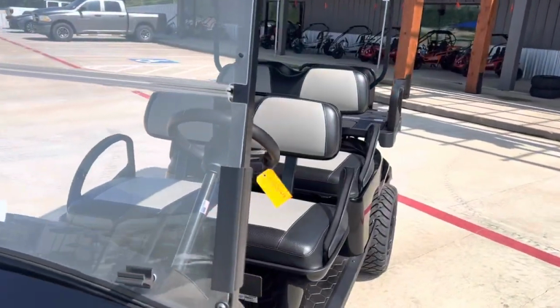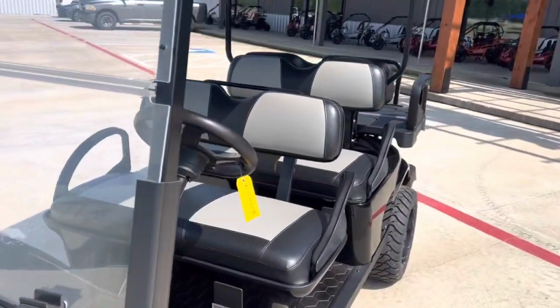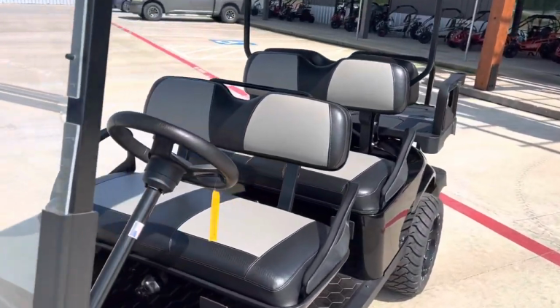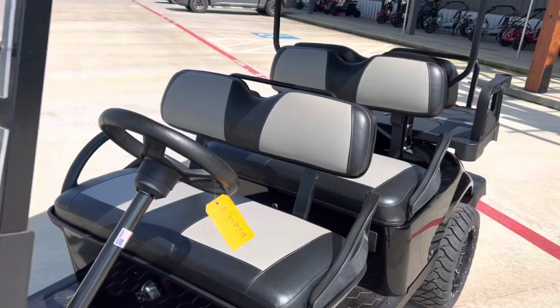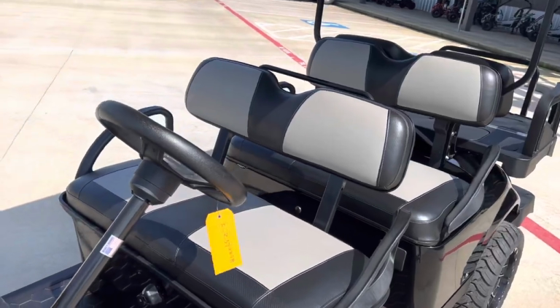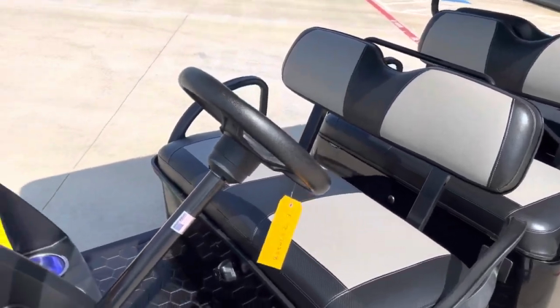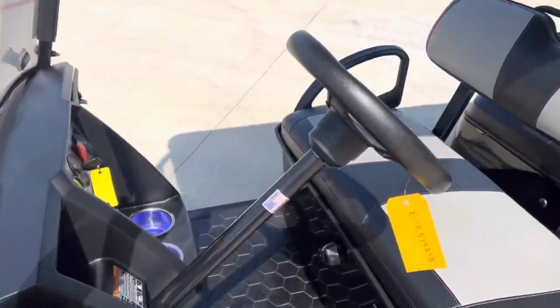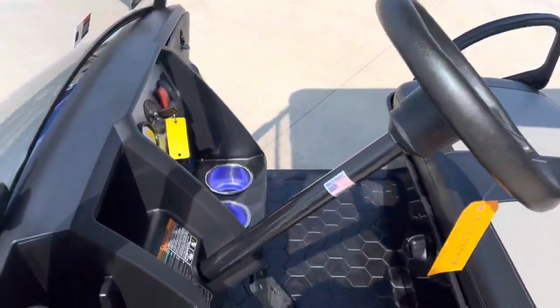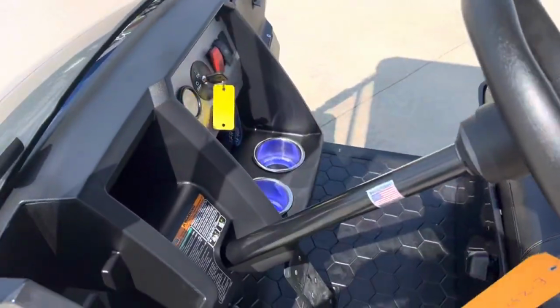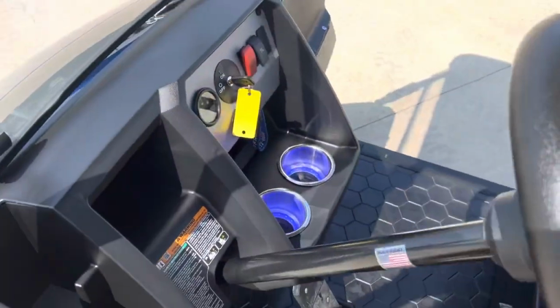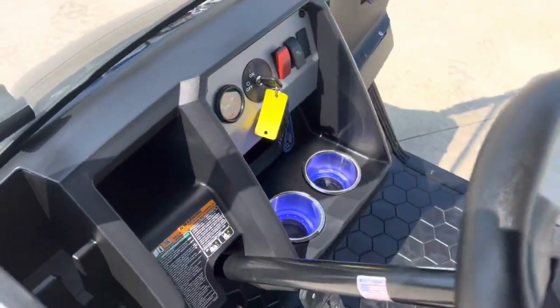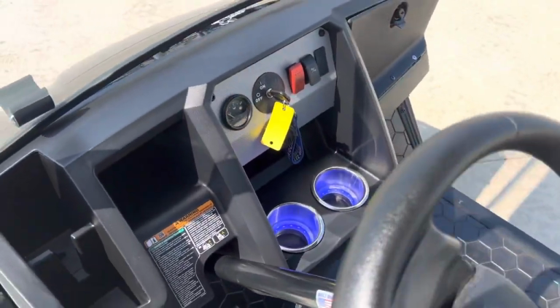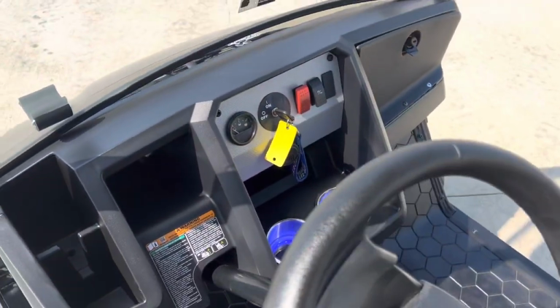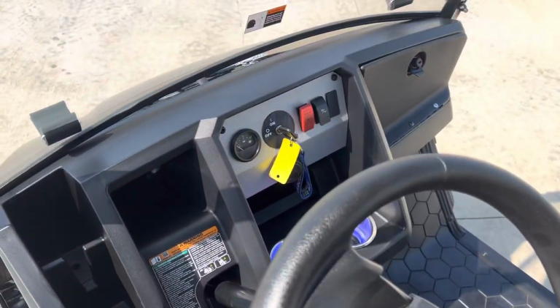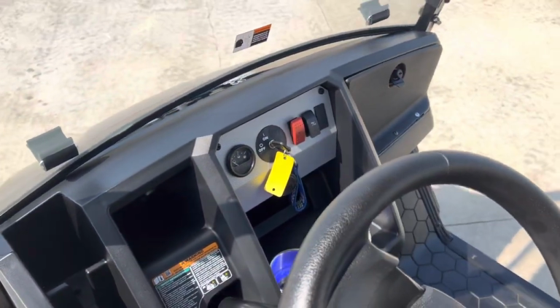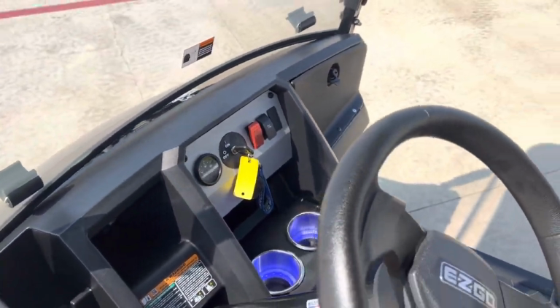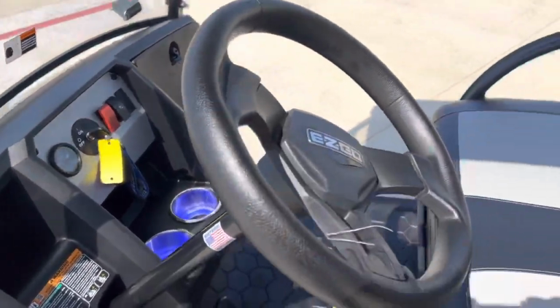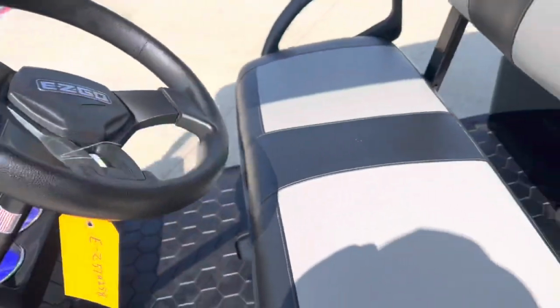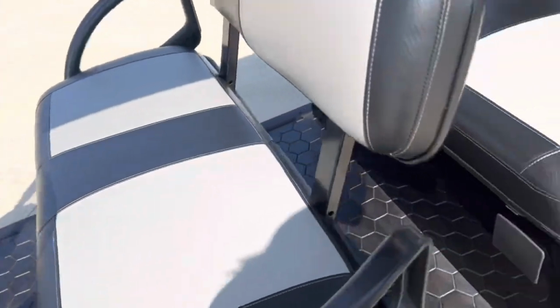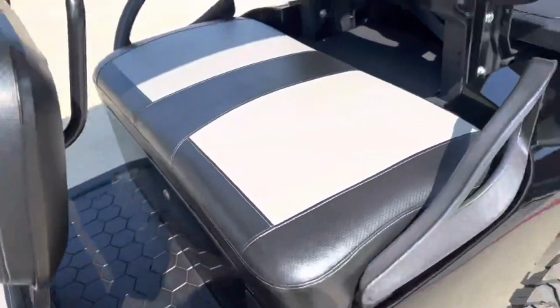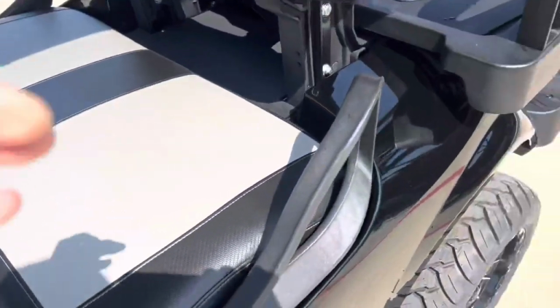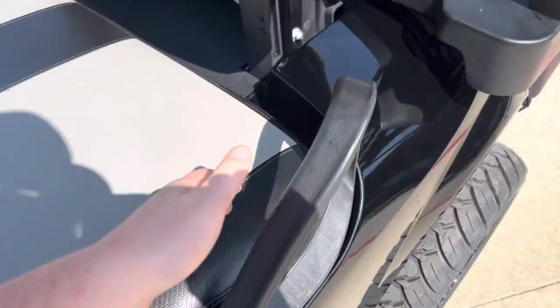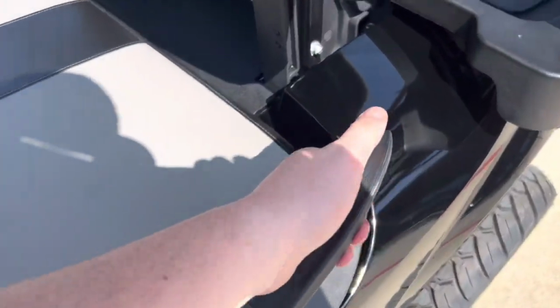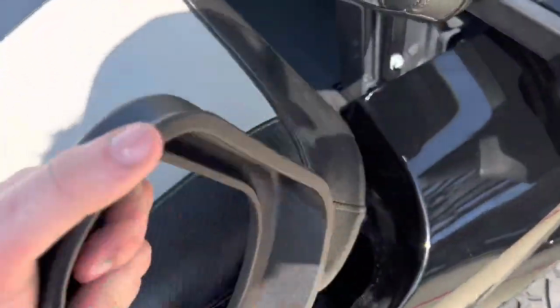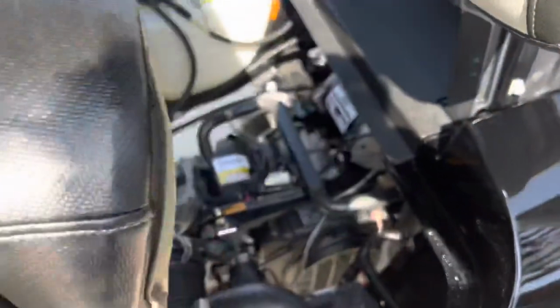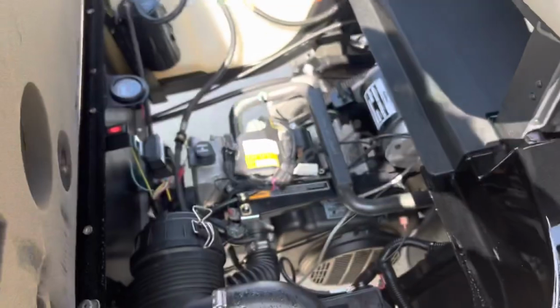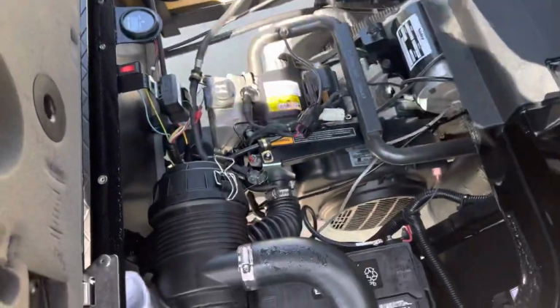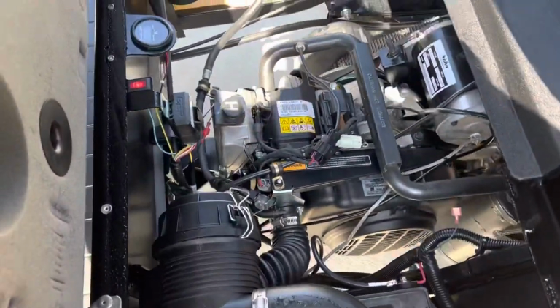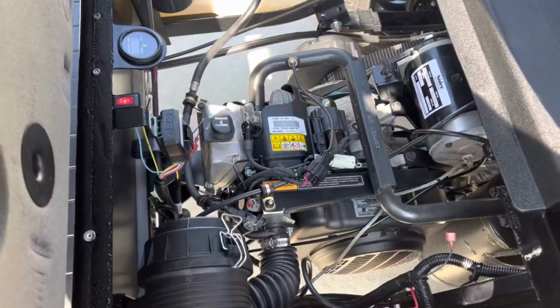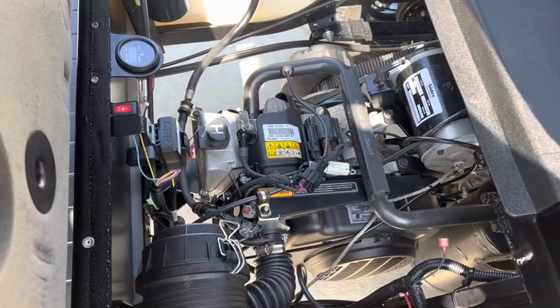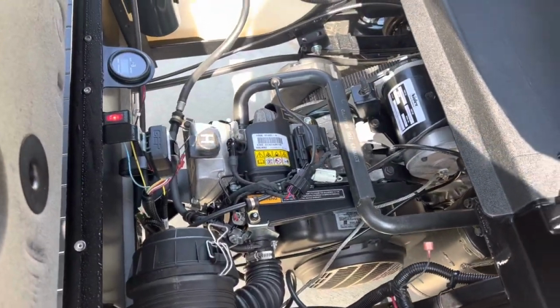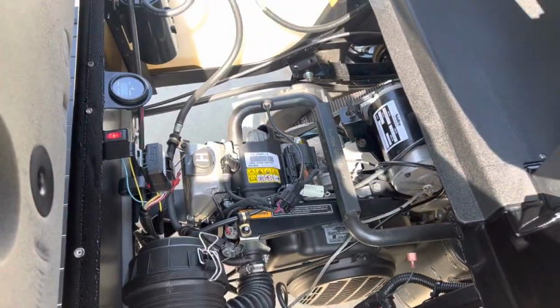Two-tone seats, got all of your storage and cup holders up front. This particular bike has a gas motor in it.